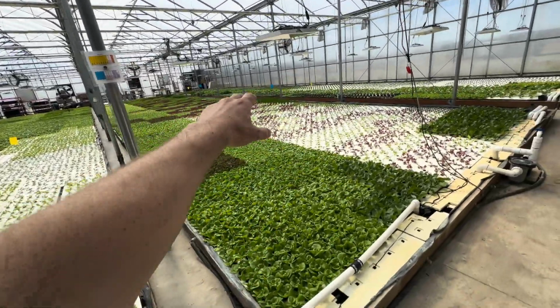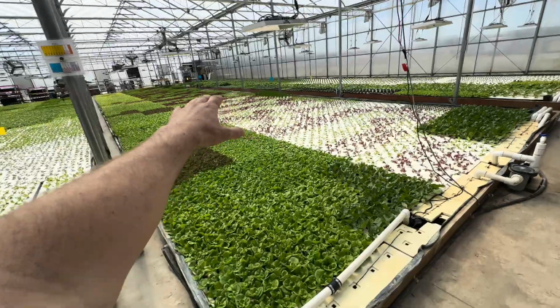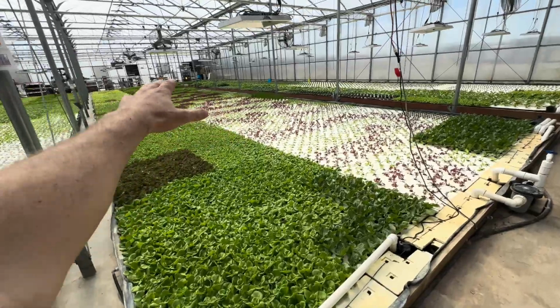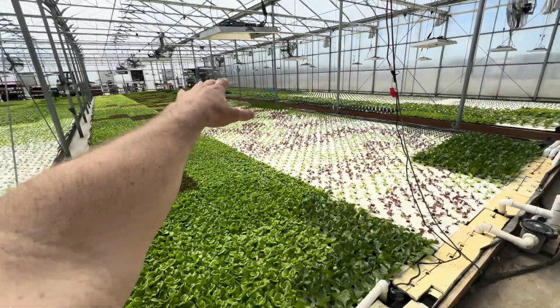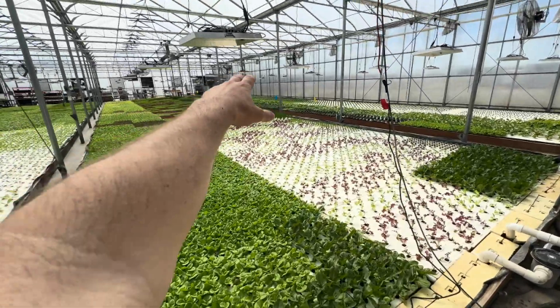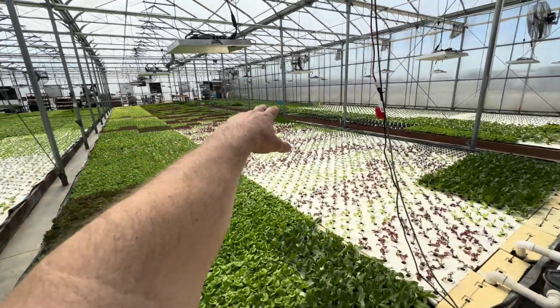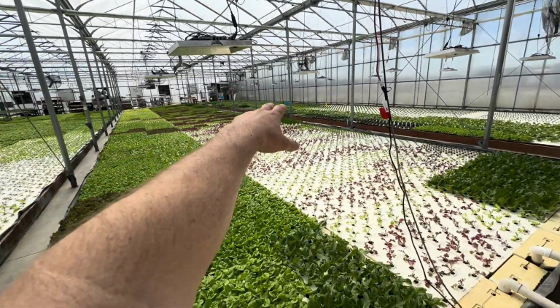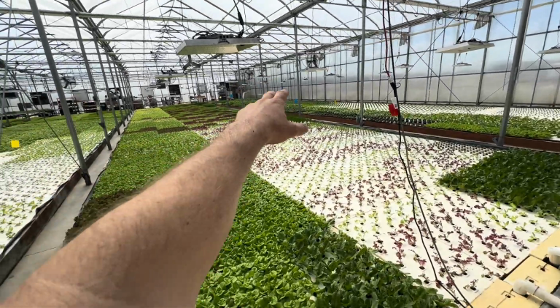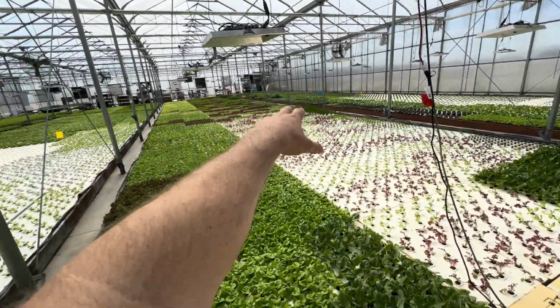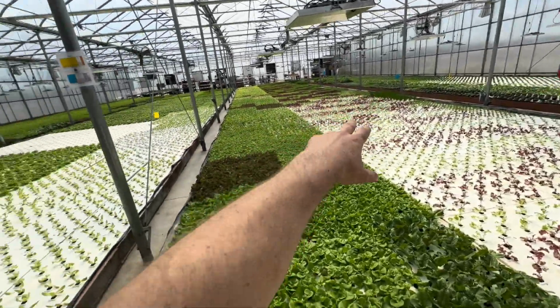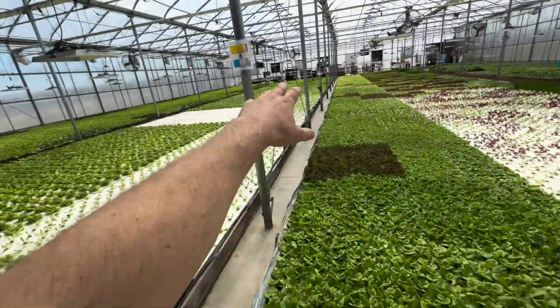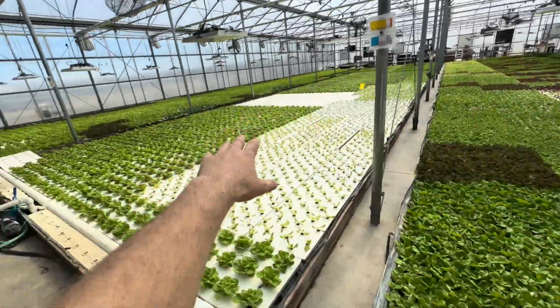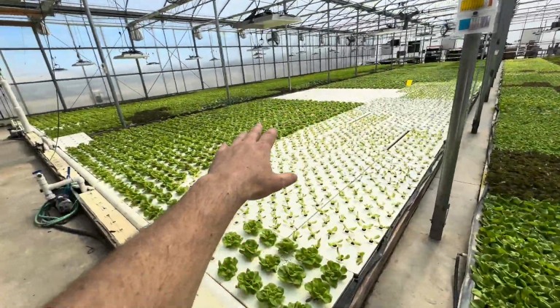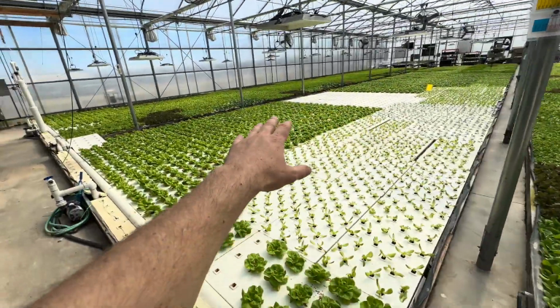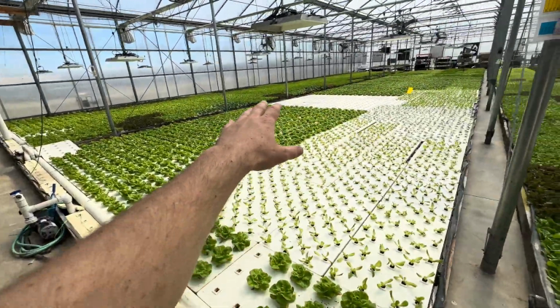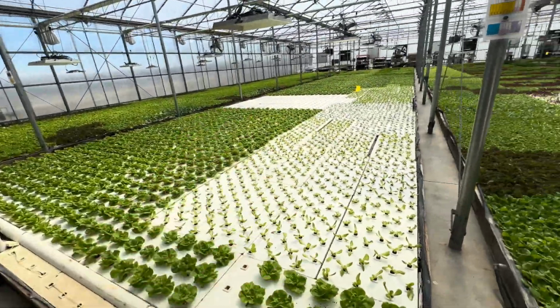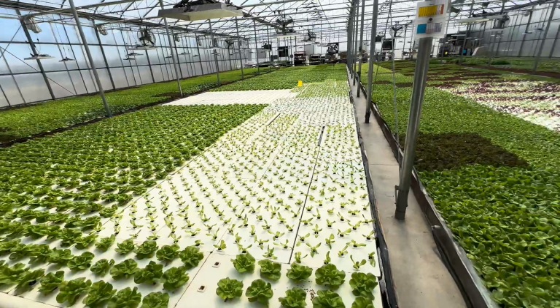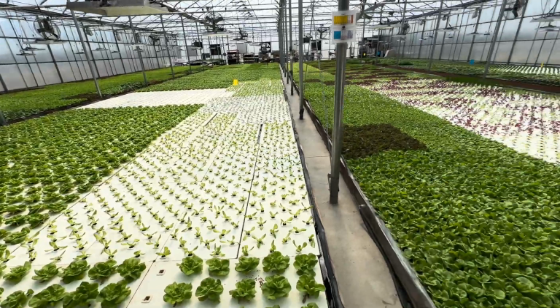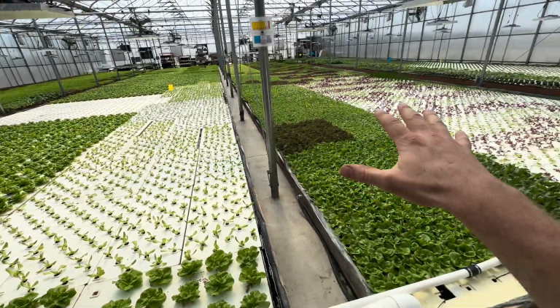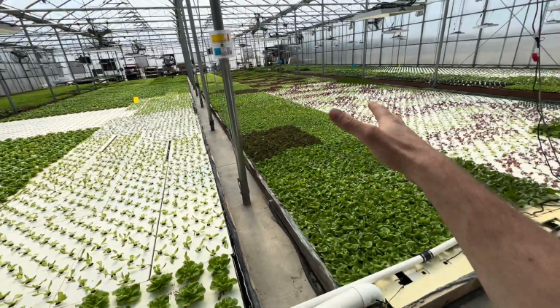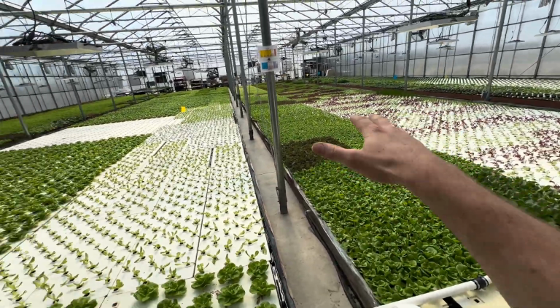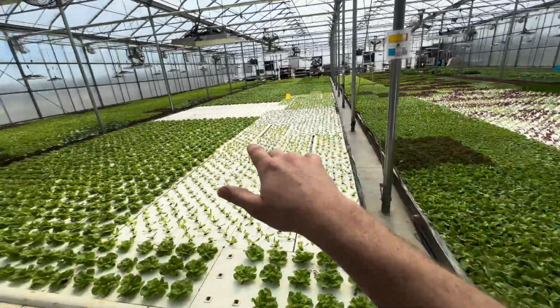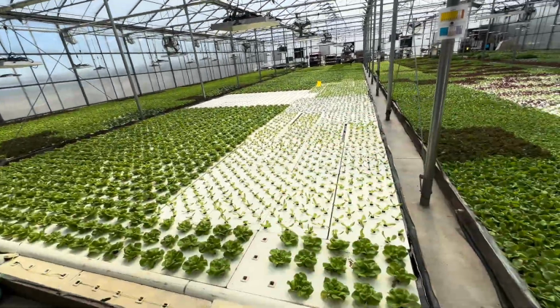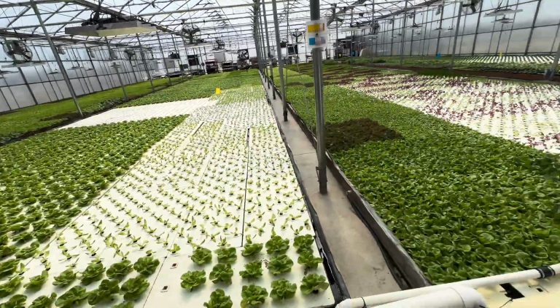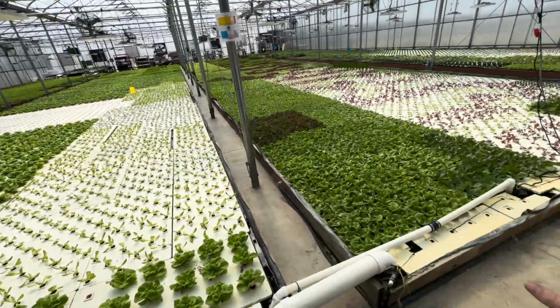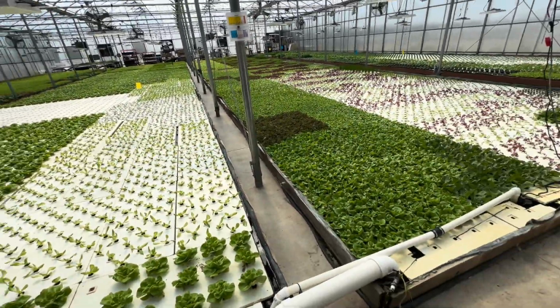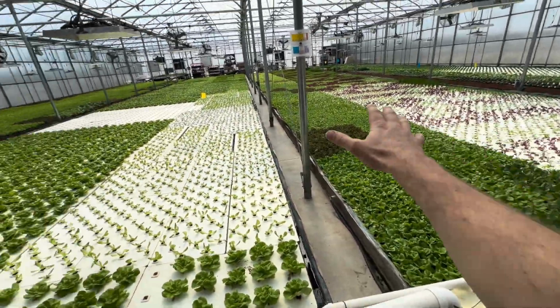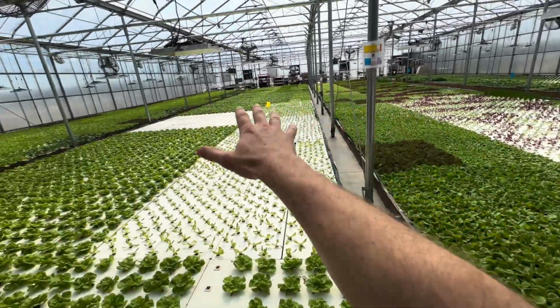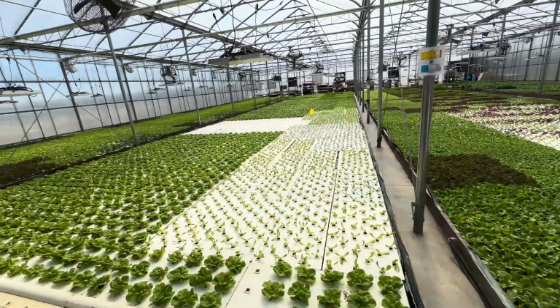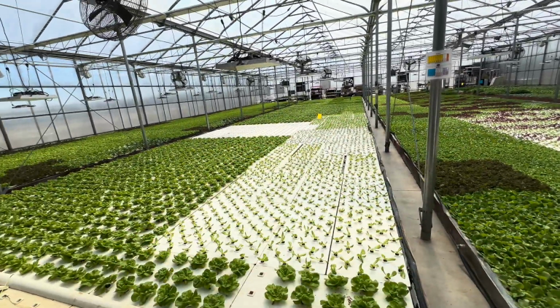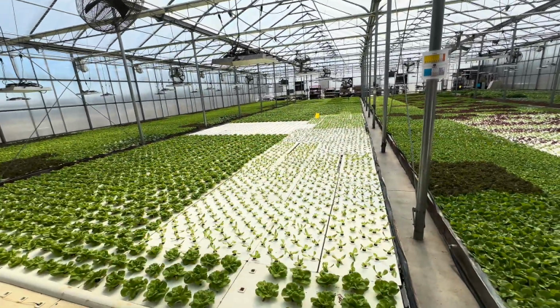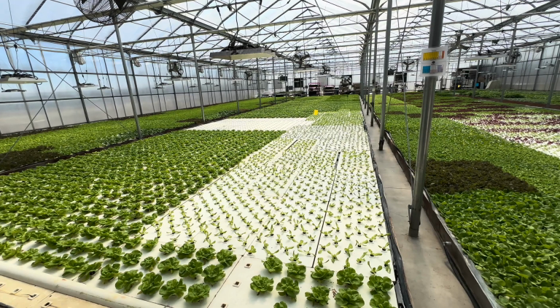This side — the basil — uses a lot of iron, and this side uses a lot of potassium. It was always kind of hard to keep that all balanced, but now that it's all tied together, it's very easy.